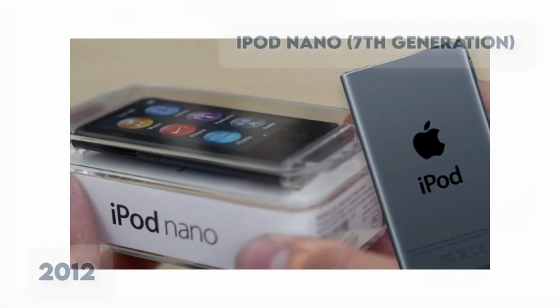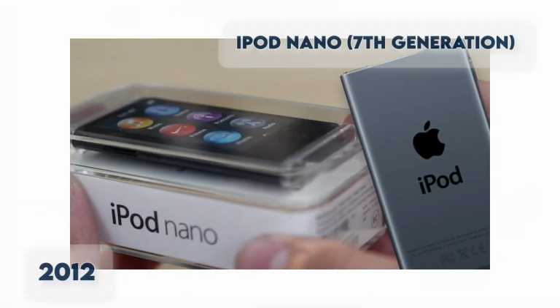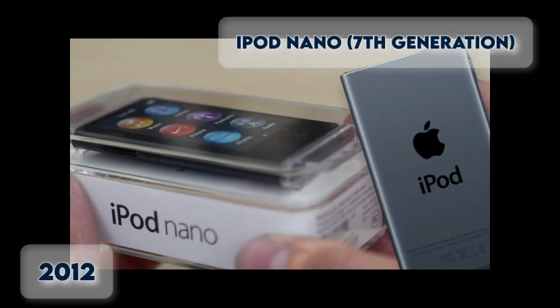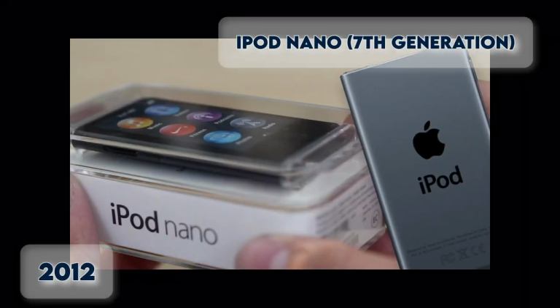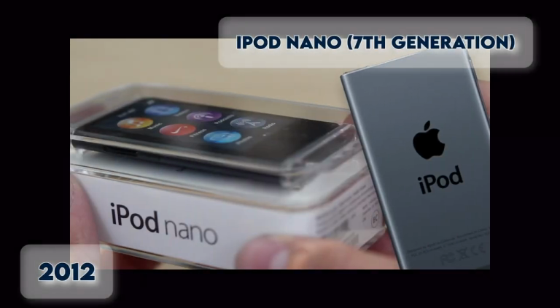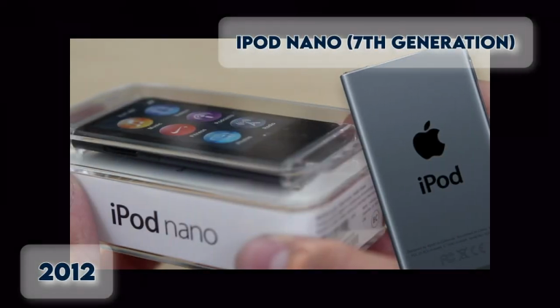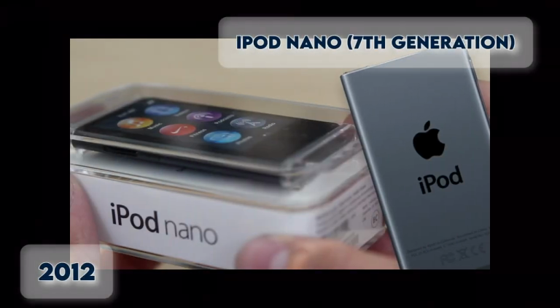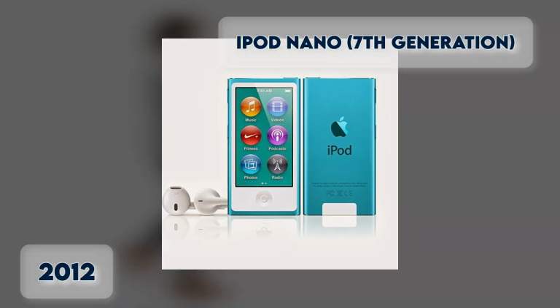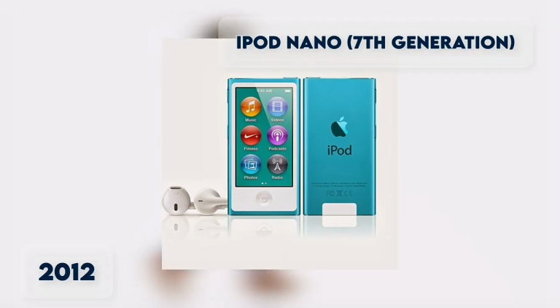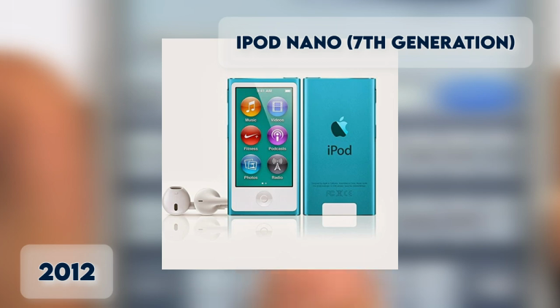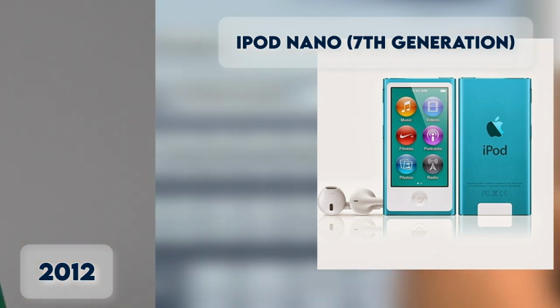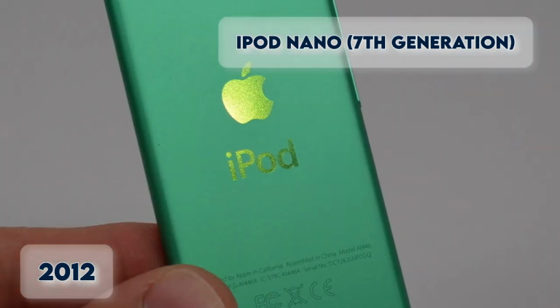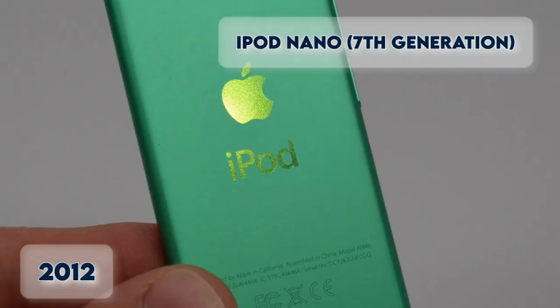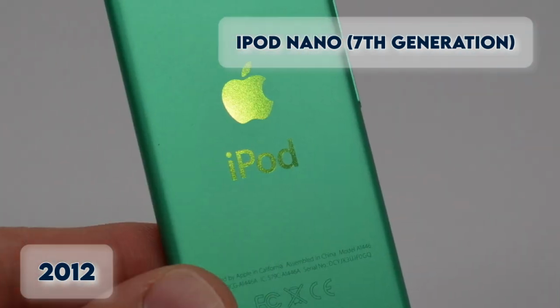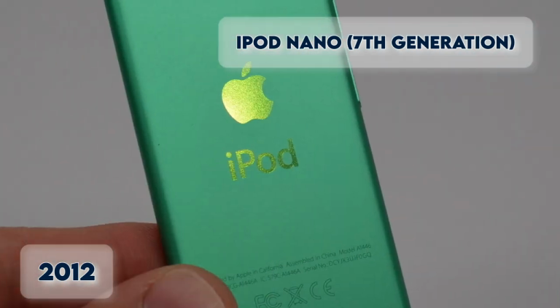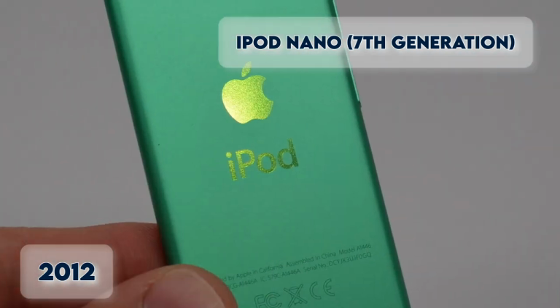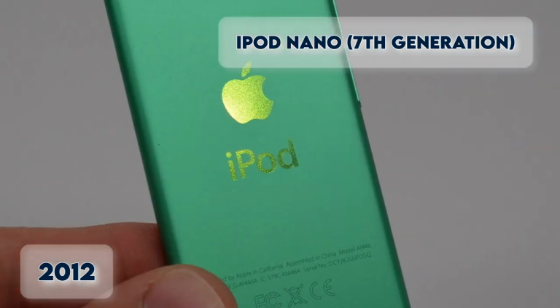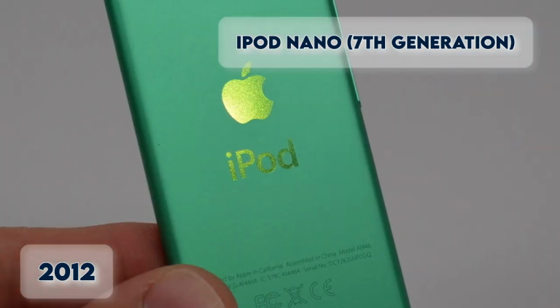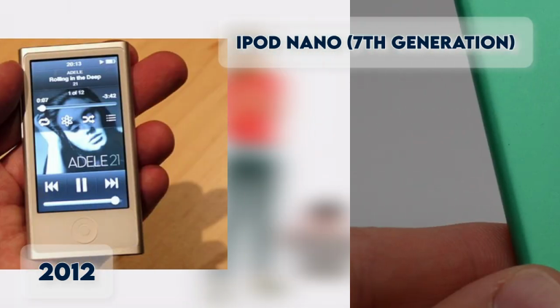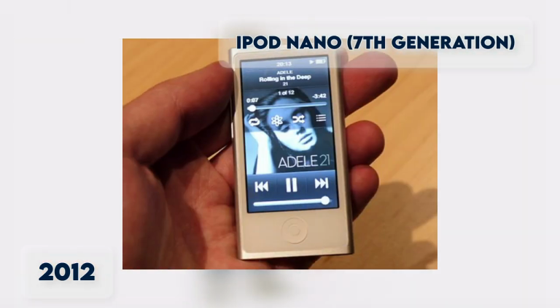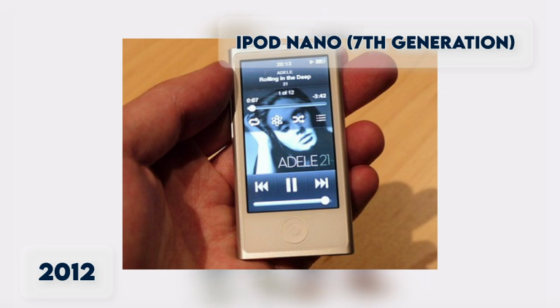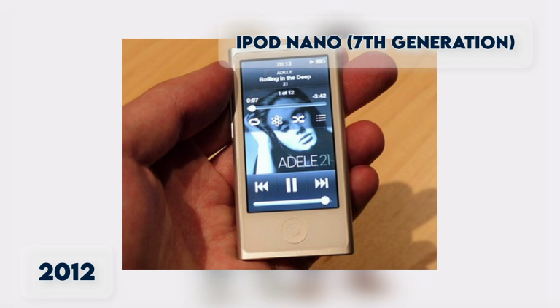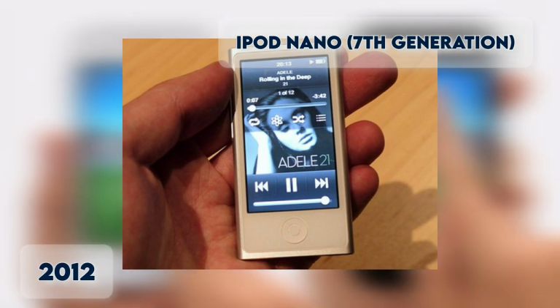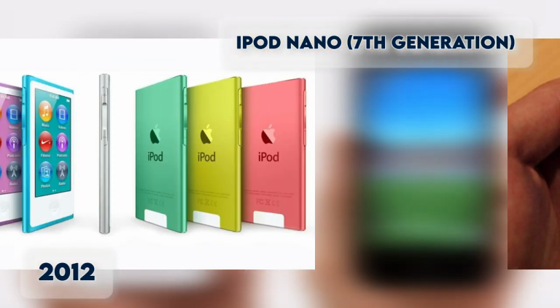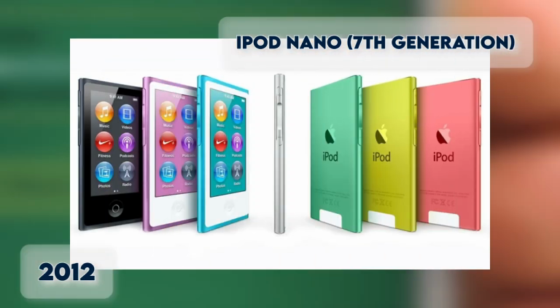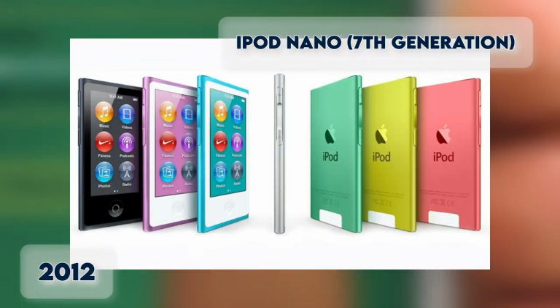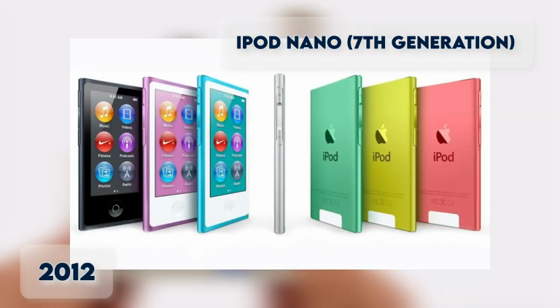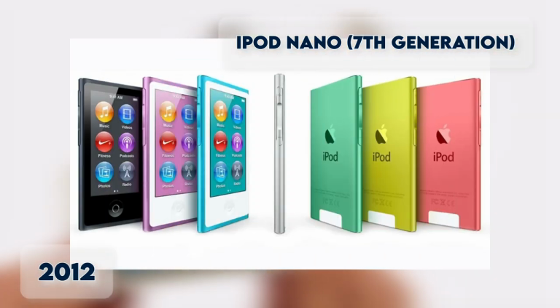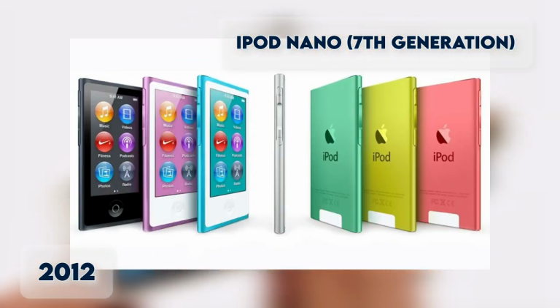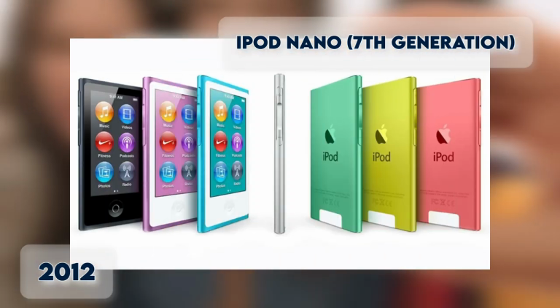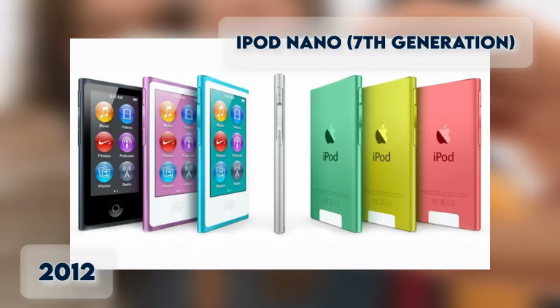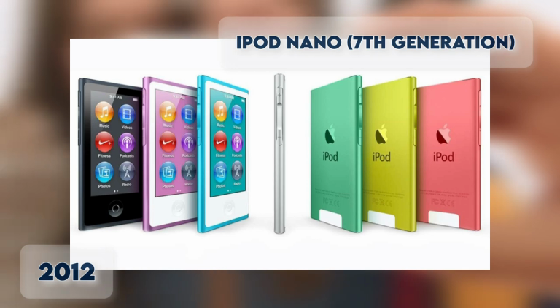iPod Nano 7th Generation. Introduced in 2012, the iPod Nano 7th Generation came with another design change — a small body with a full screen that supports multi-touch, available in eight colors with a capacity of 16GB.